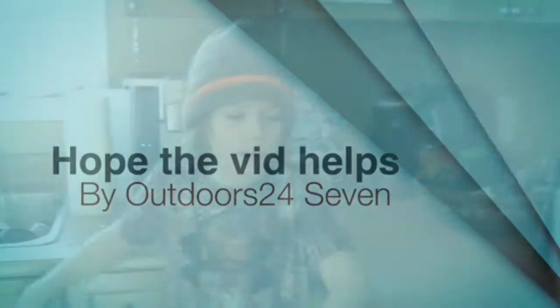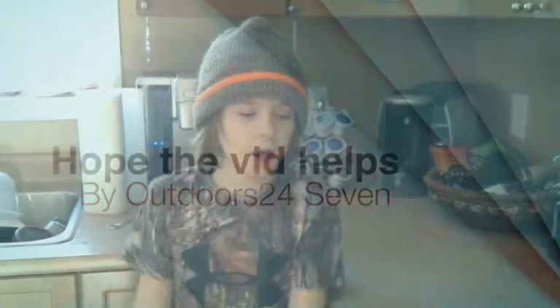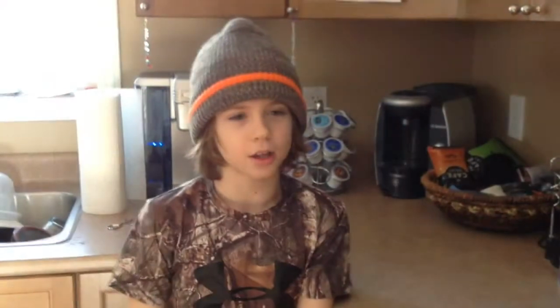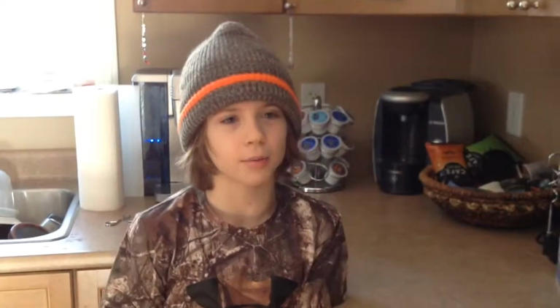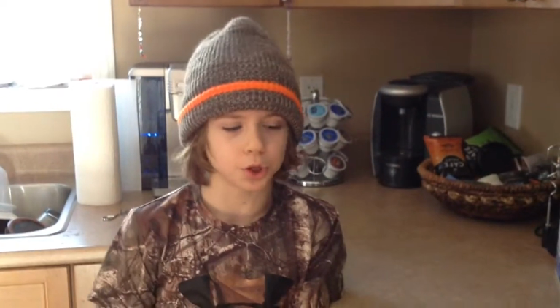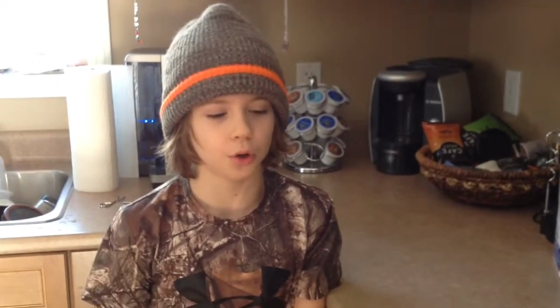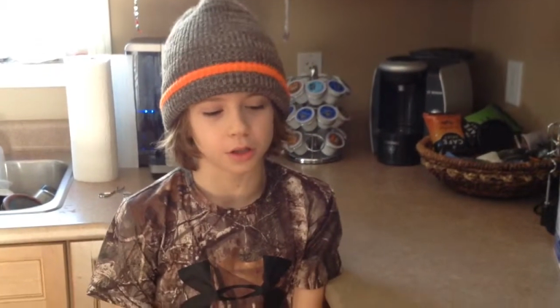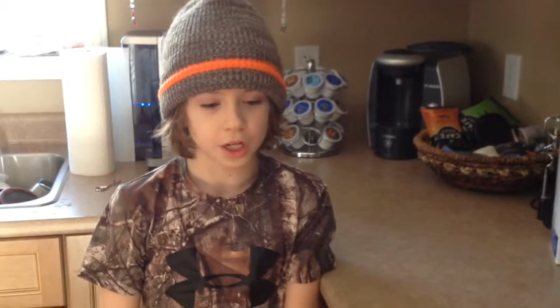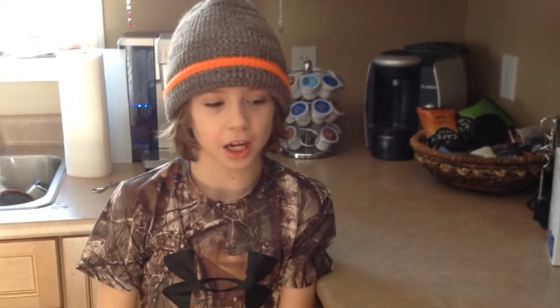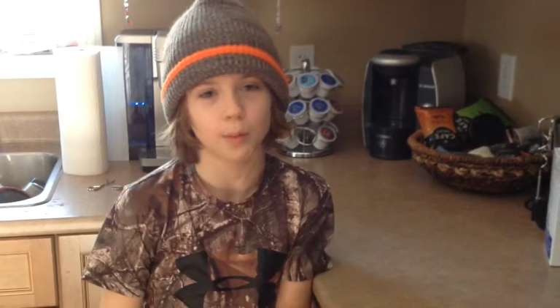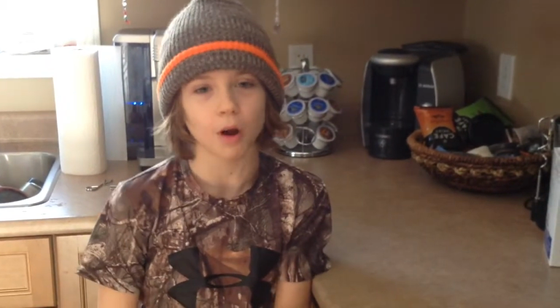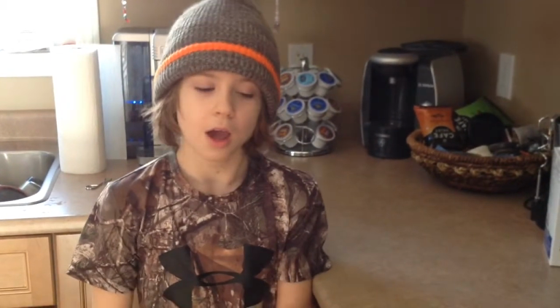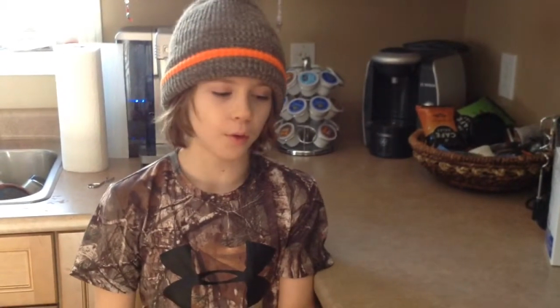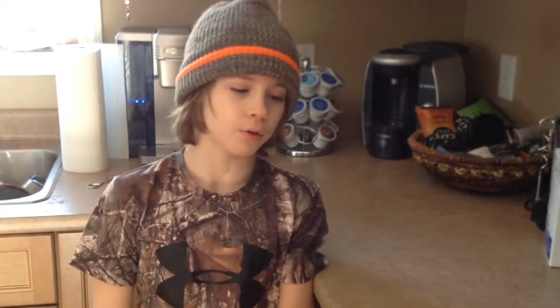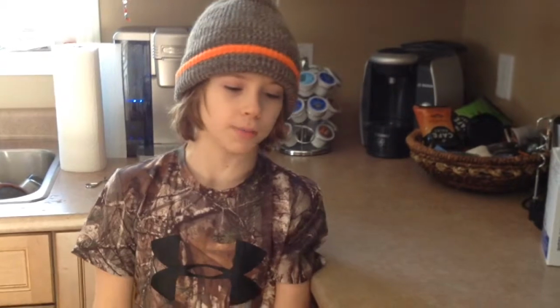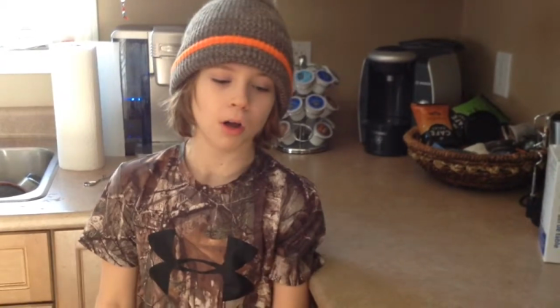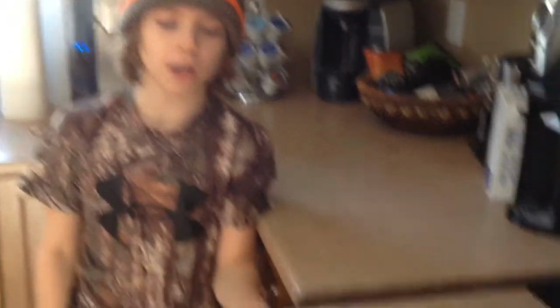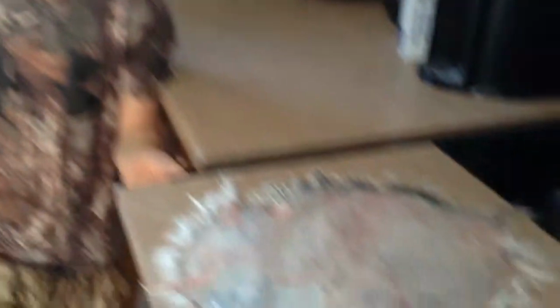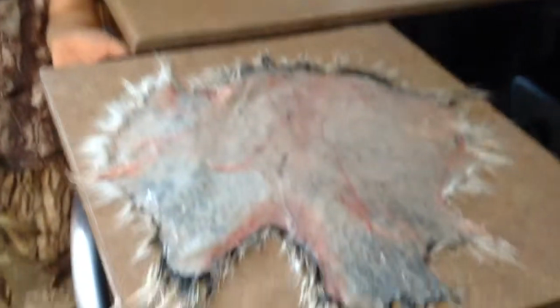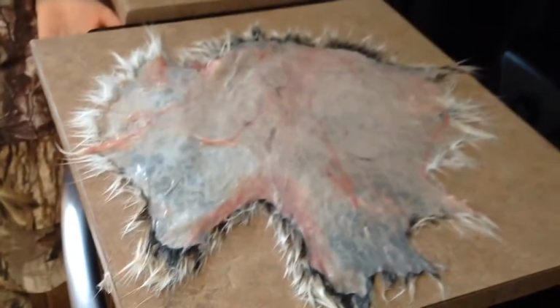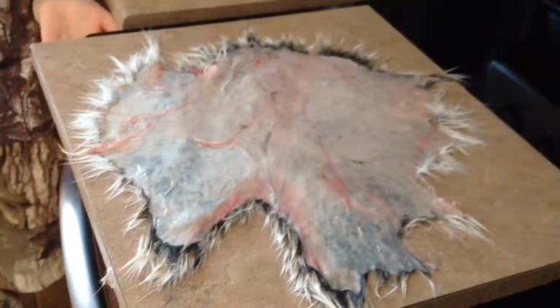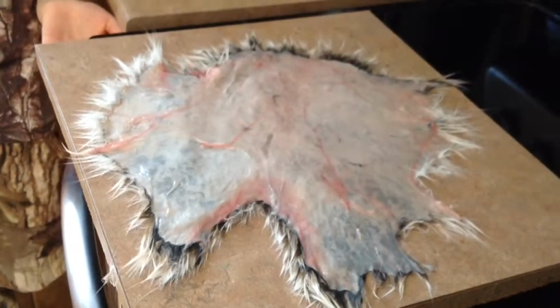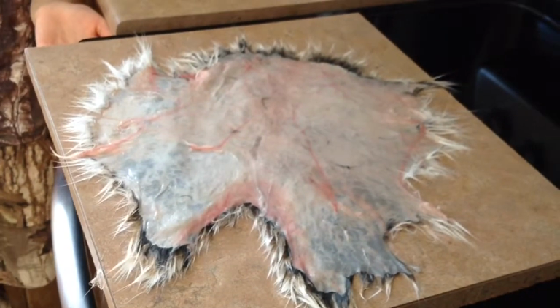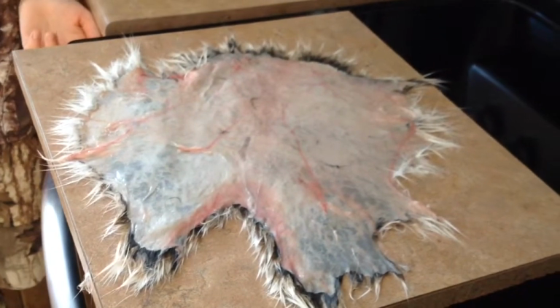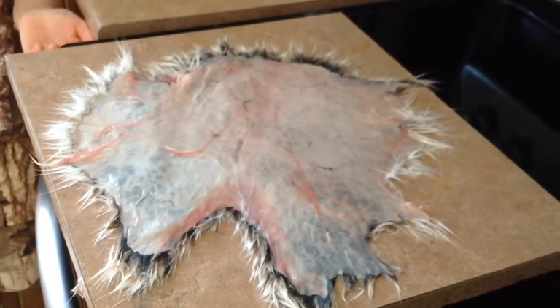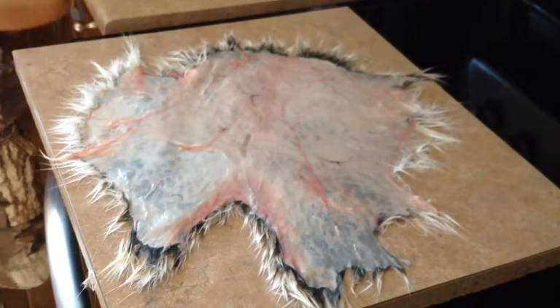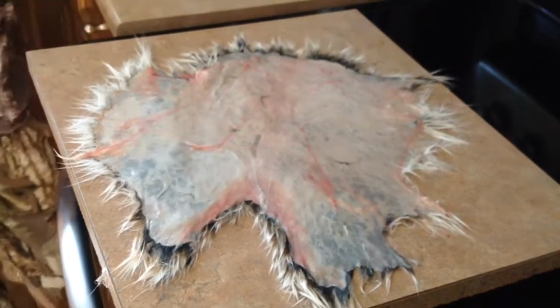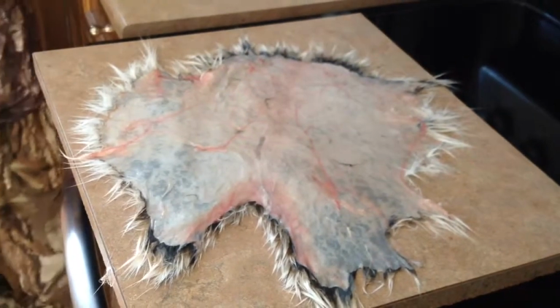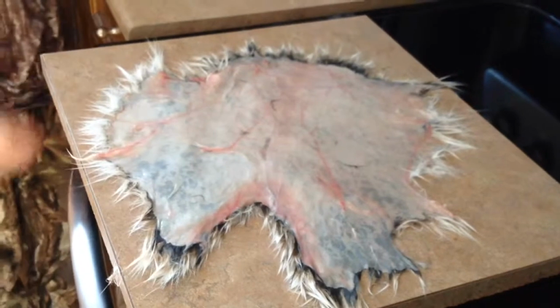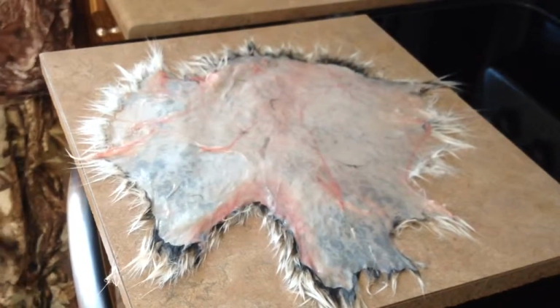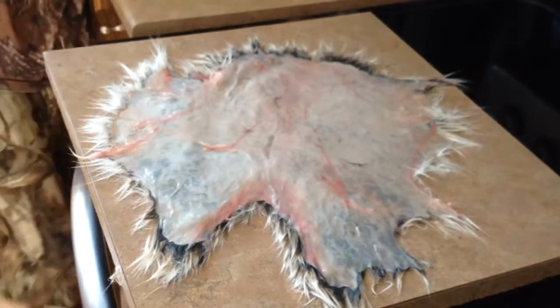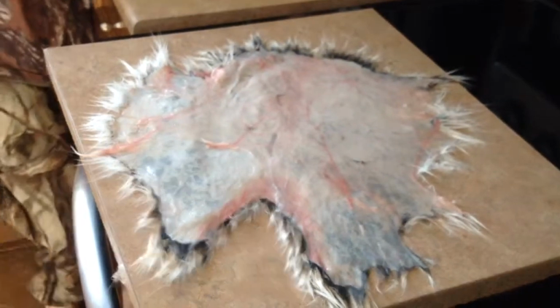Hey guys, today I'm going to be showing you how to tan a rabbit fur. If you're wondering why it's small, I just trimmed it up so it looked better because it looked all weird.